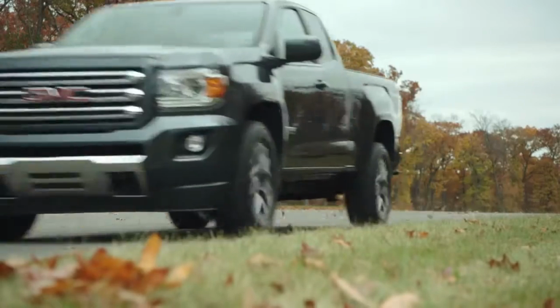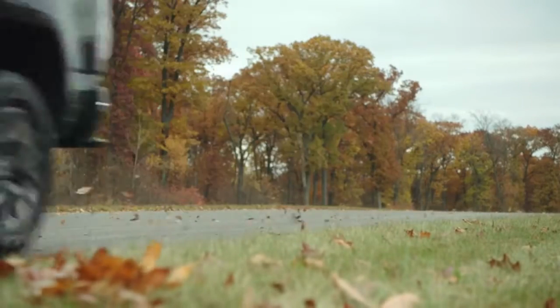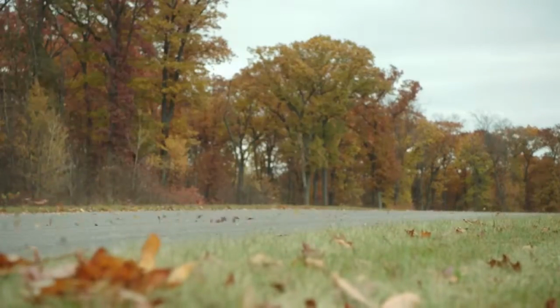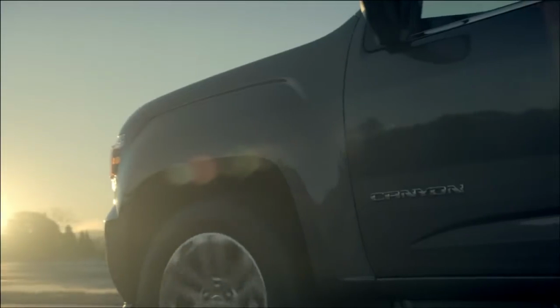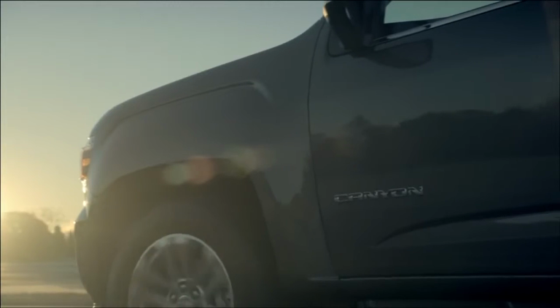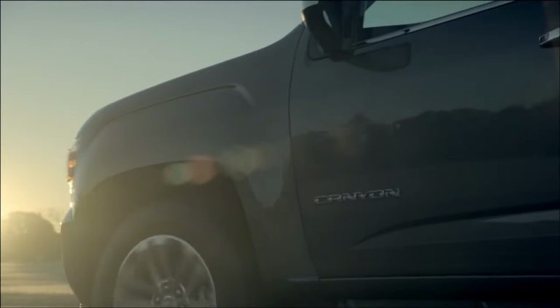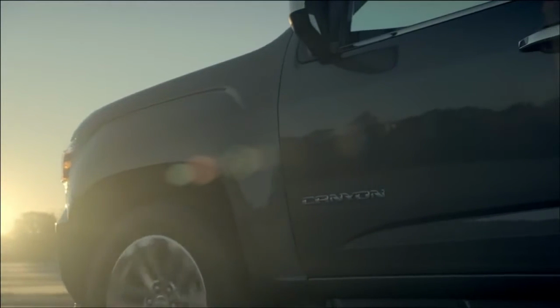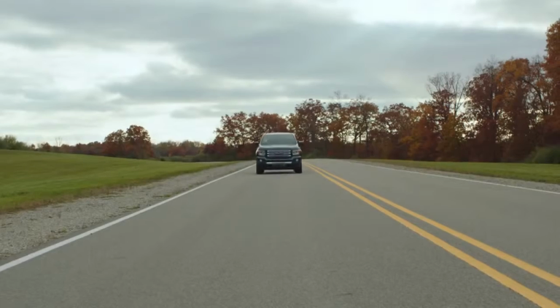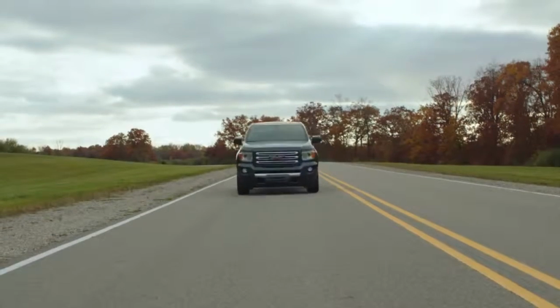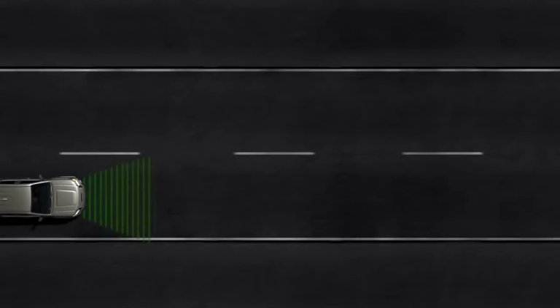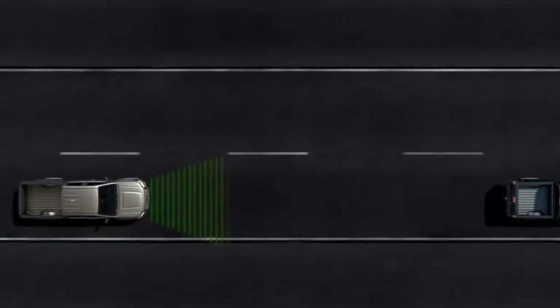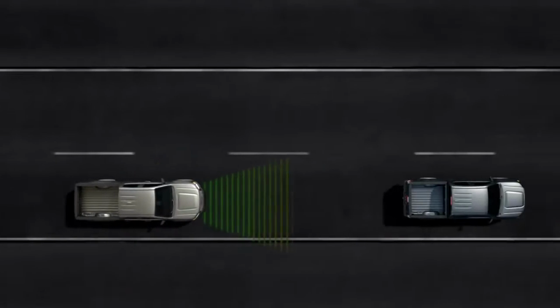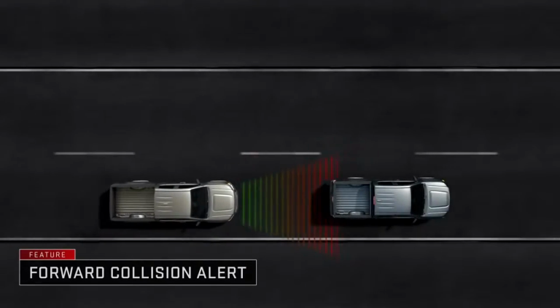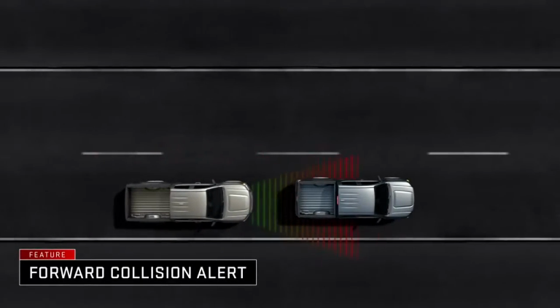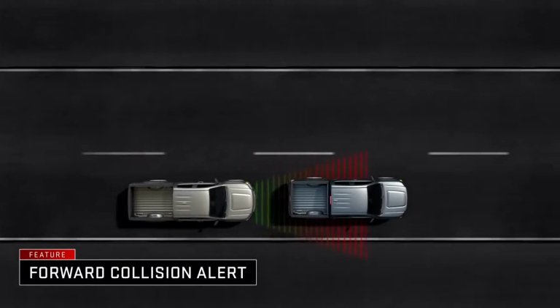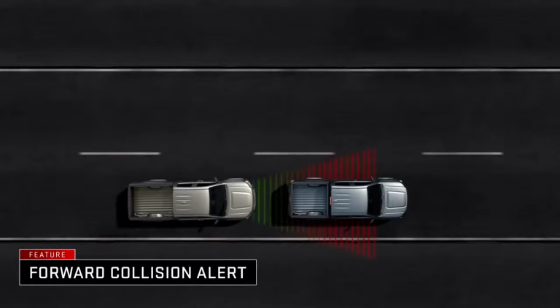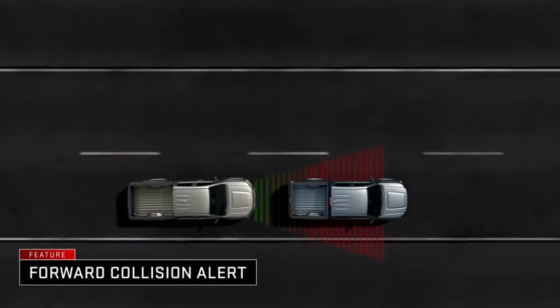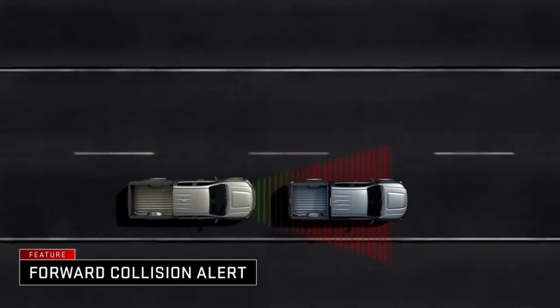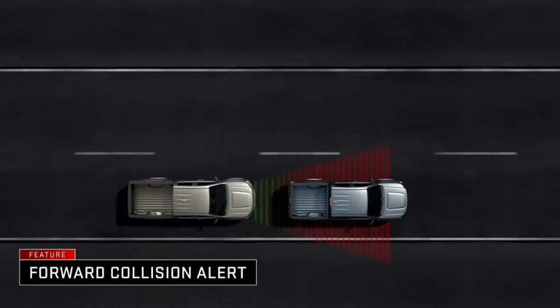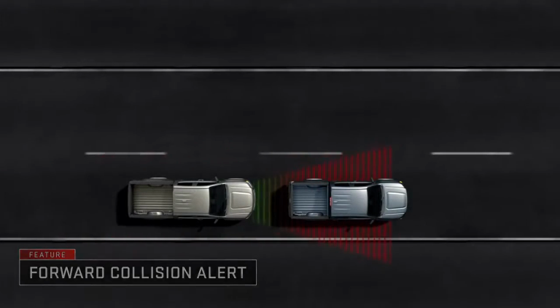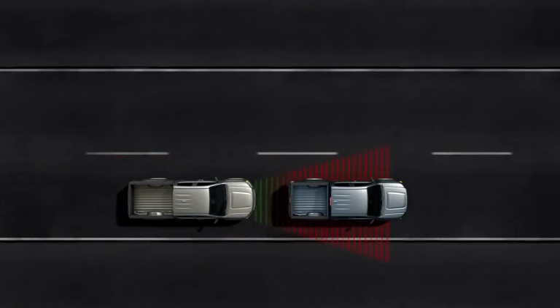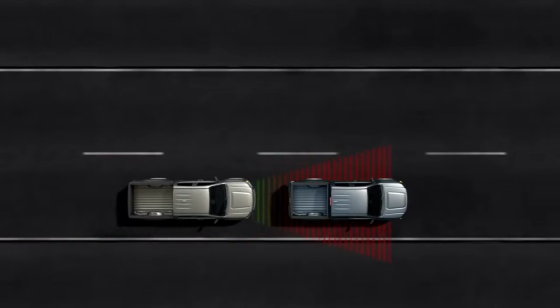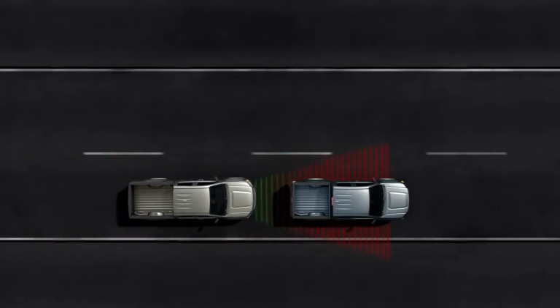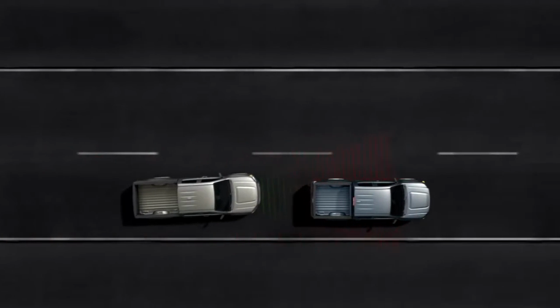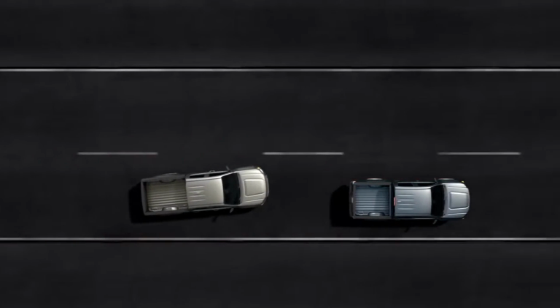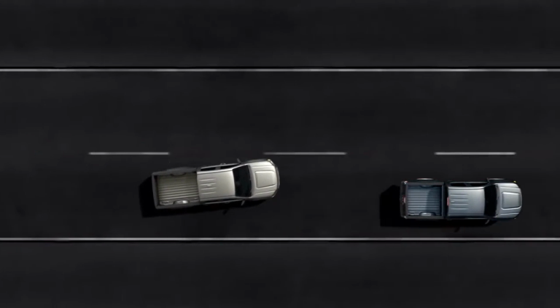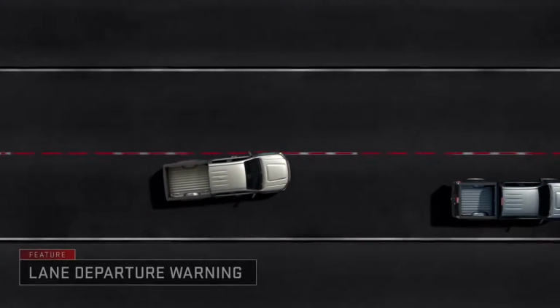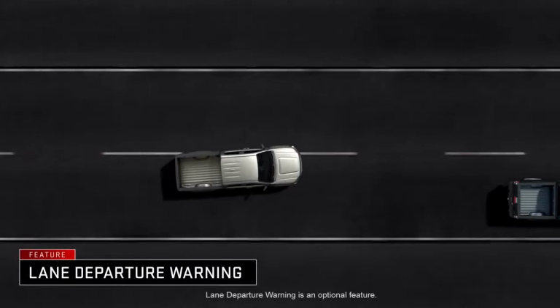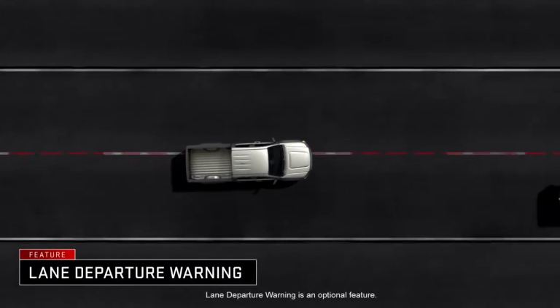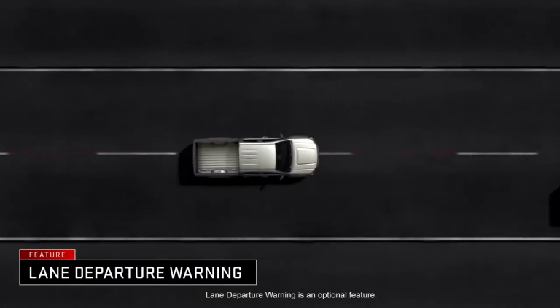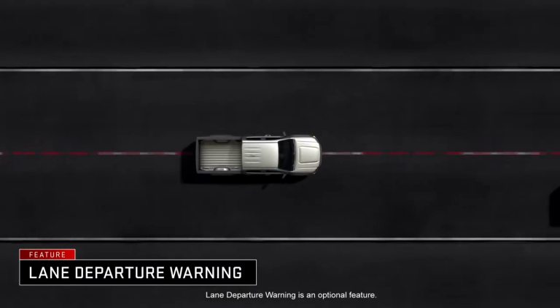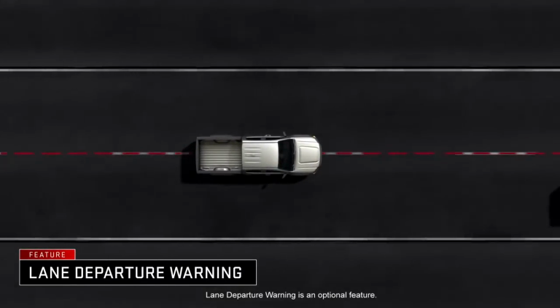Safety in the 2015 Canyon is interesting because it incorporates multiple features. The available forward collision alert senses and warns if you're getting close to the vehicle in front of you. When you drift out of your lane, the lane departure warning system gives you an audio and a visual alert.